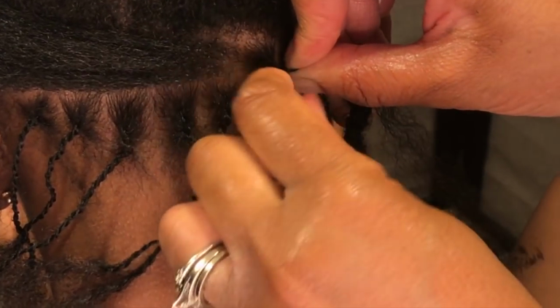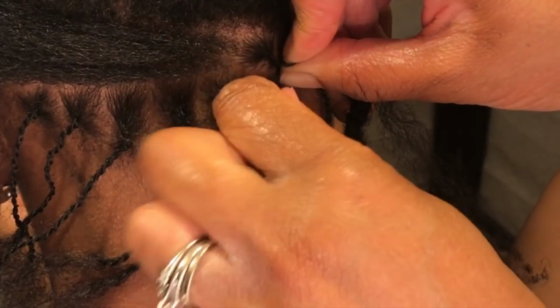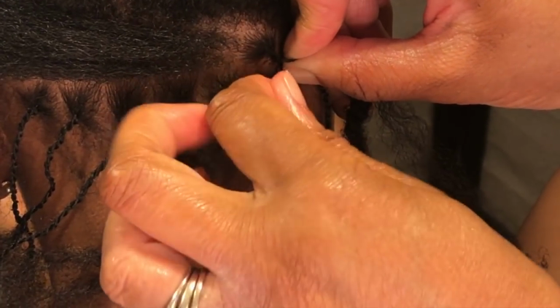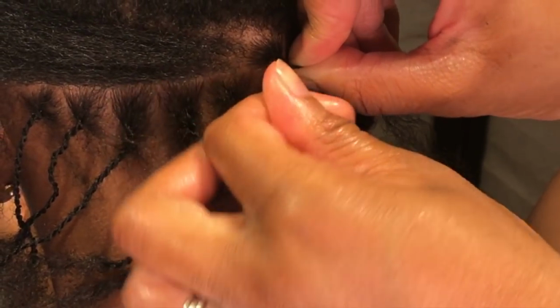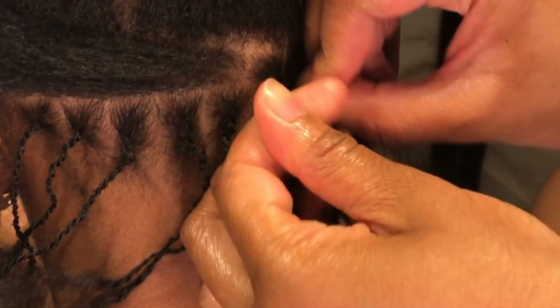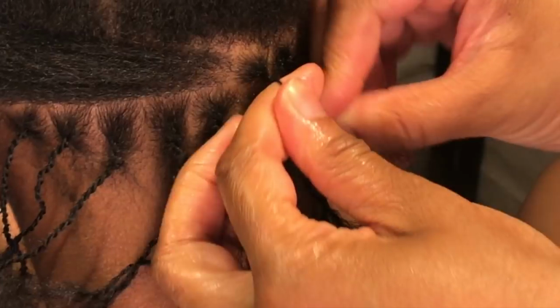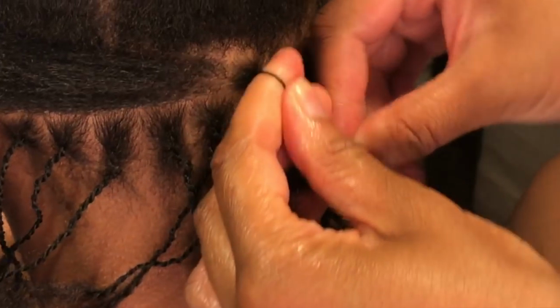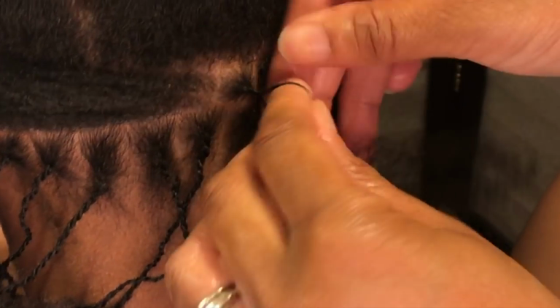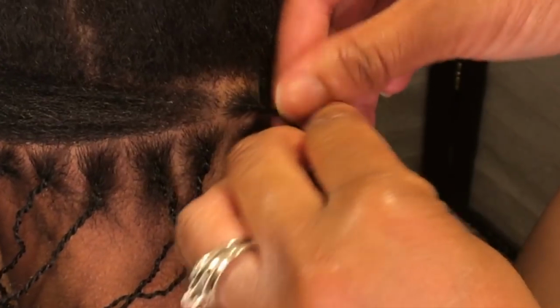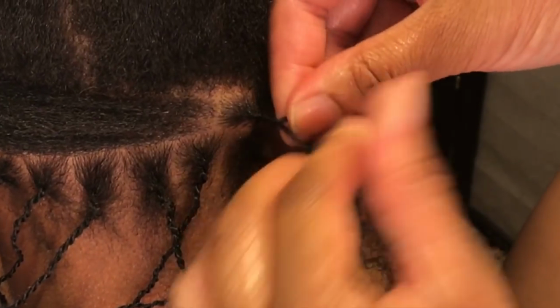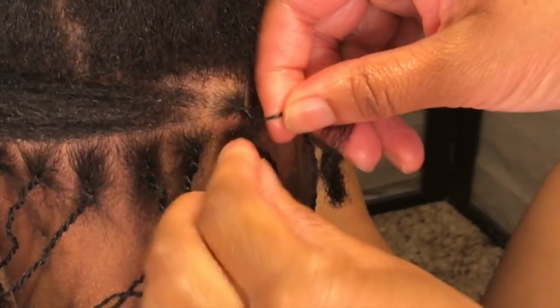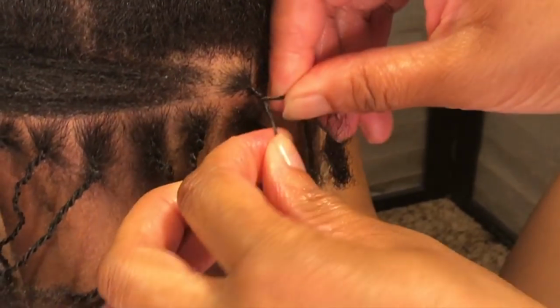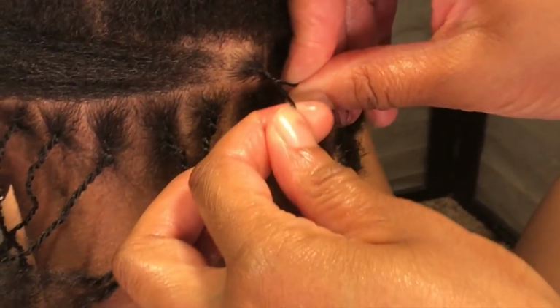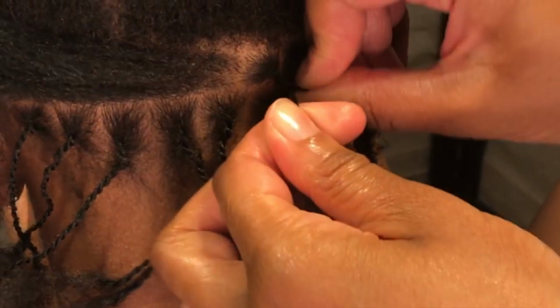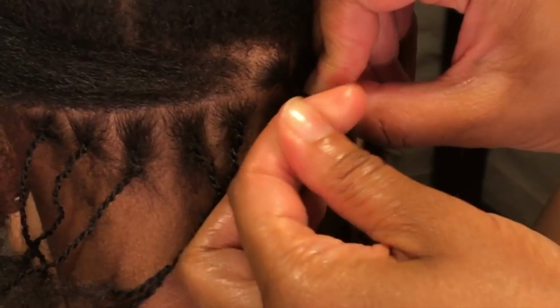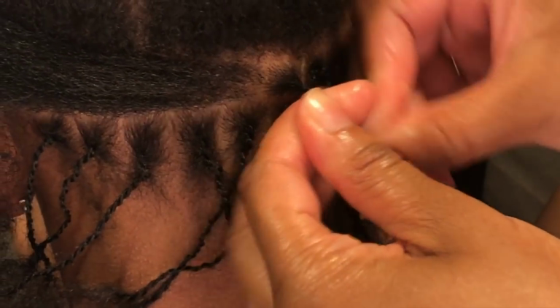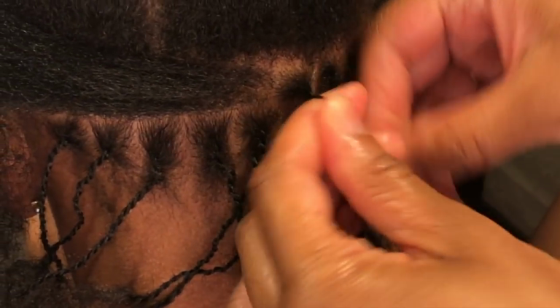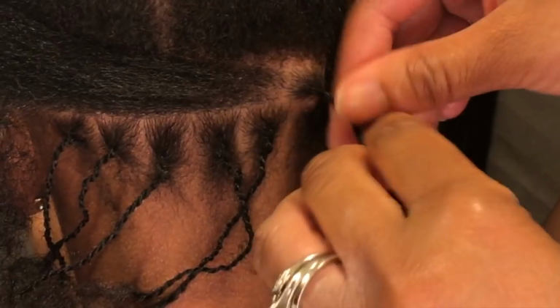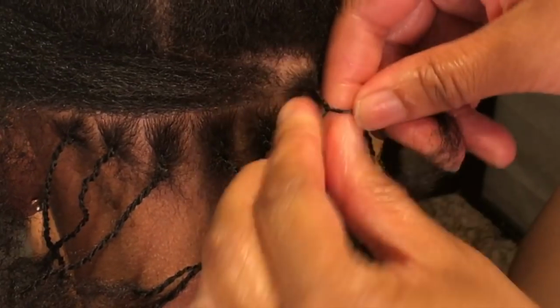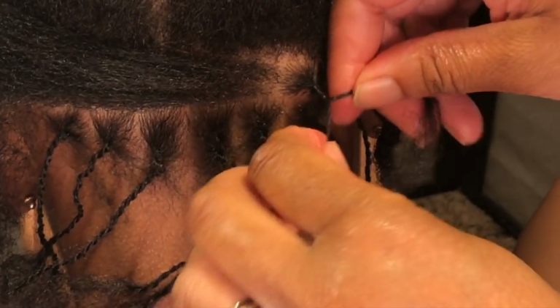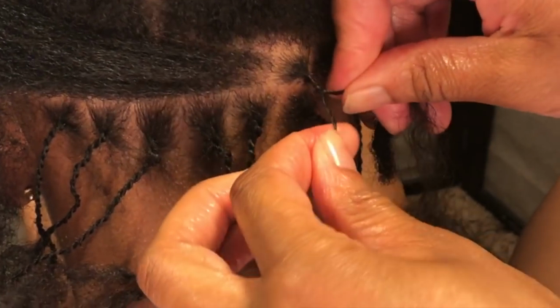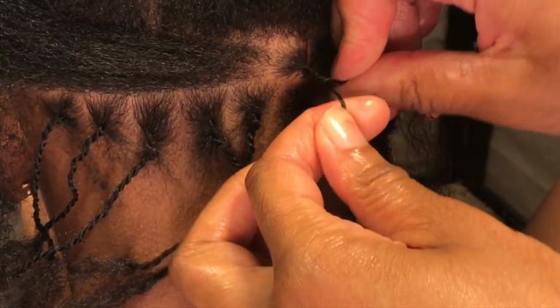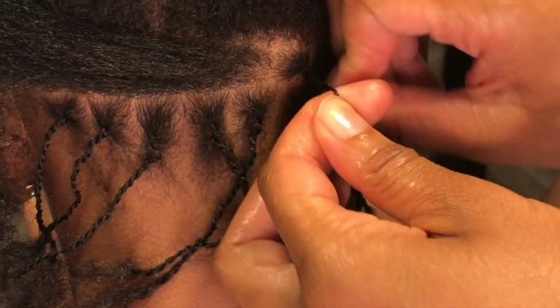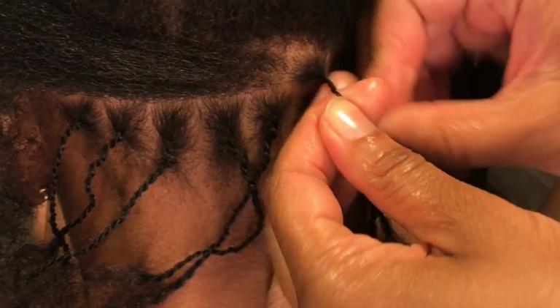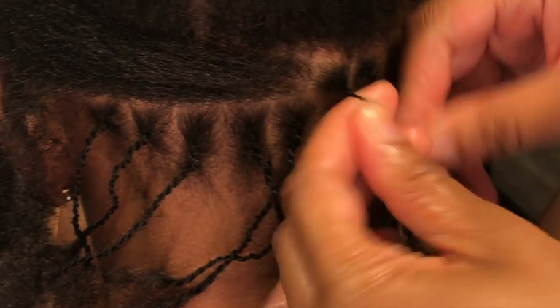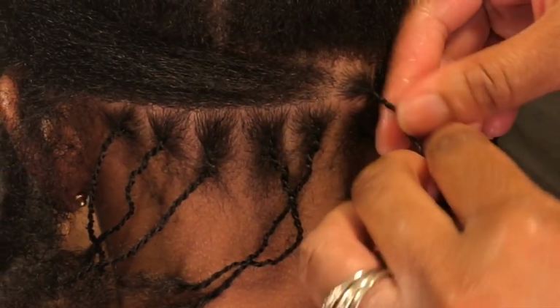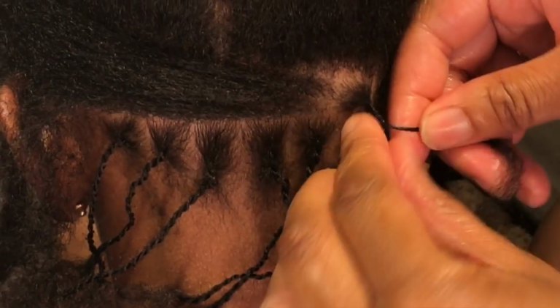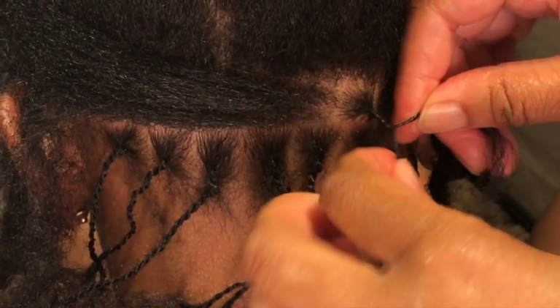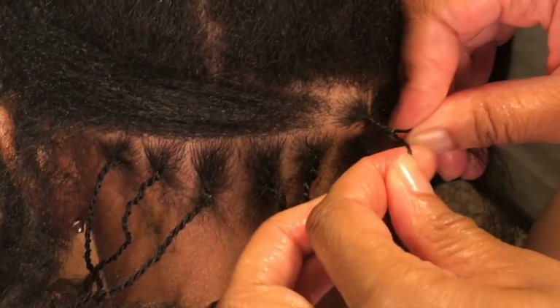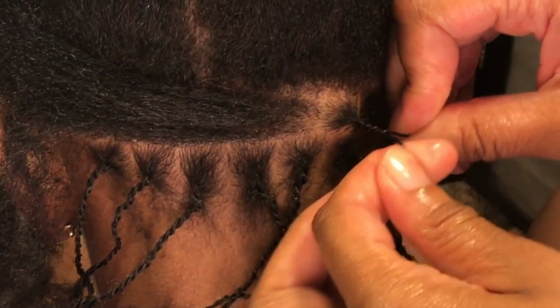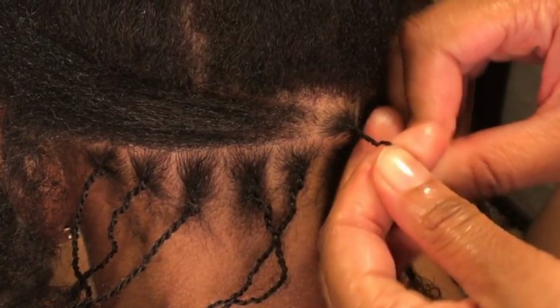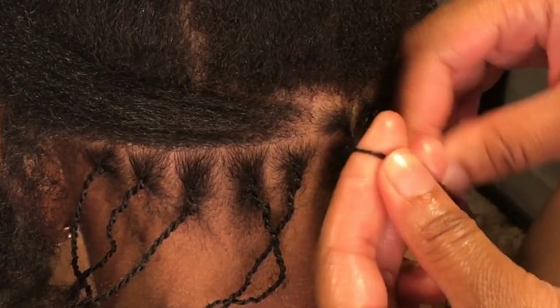So when you cross over, you're going to roll it and then twist — roll, cross over, roll, cross — and I repeat that the whole time.